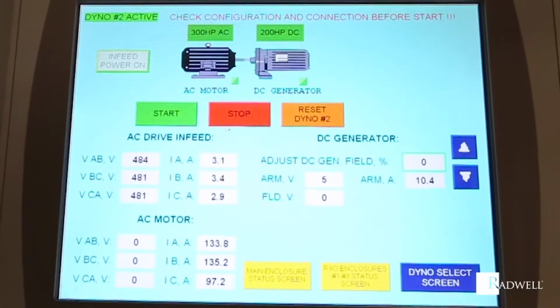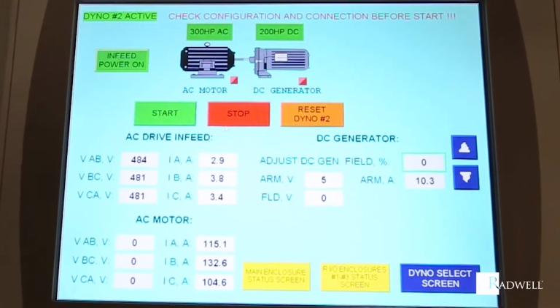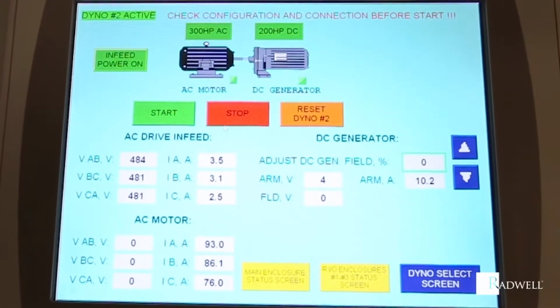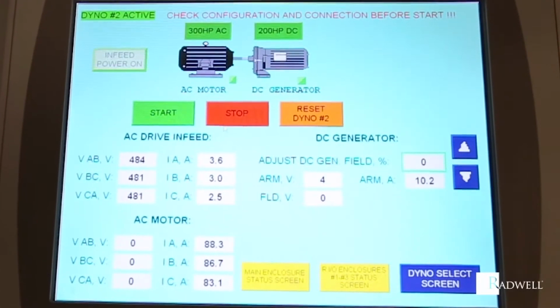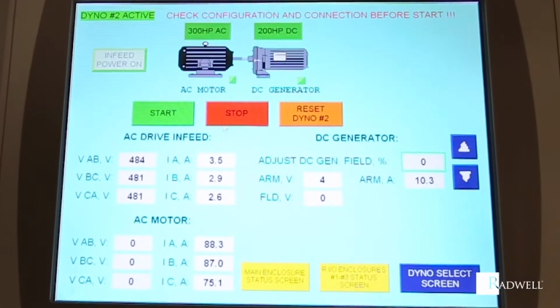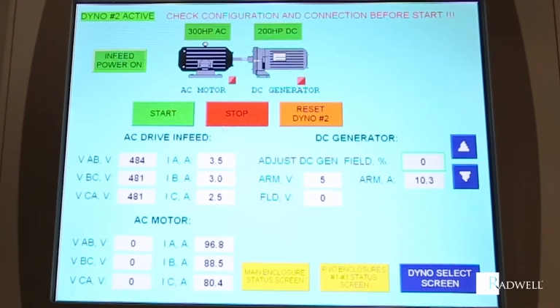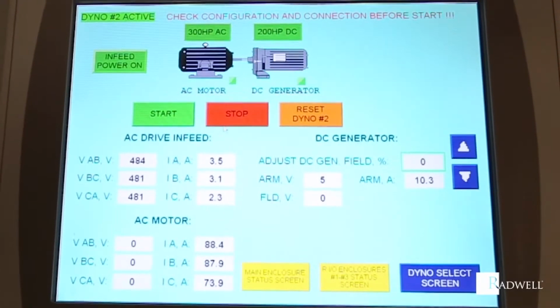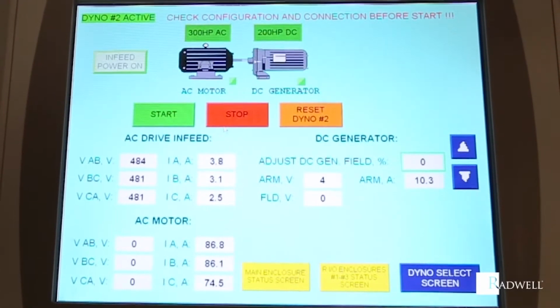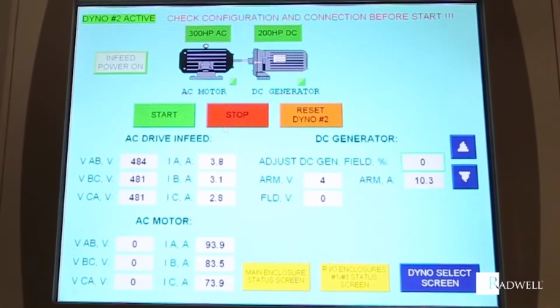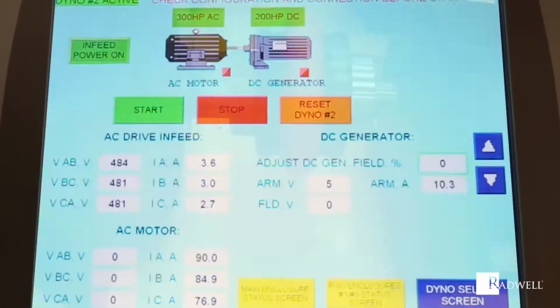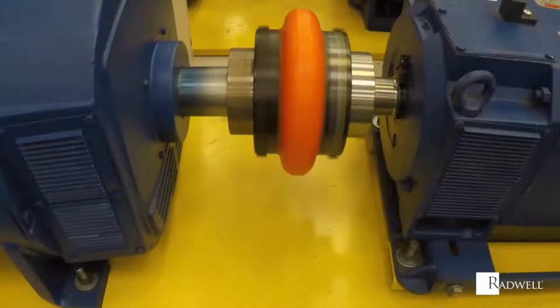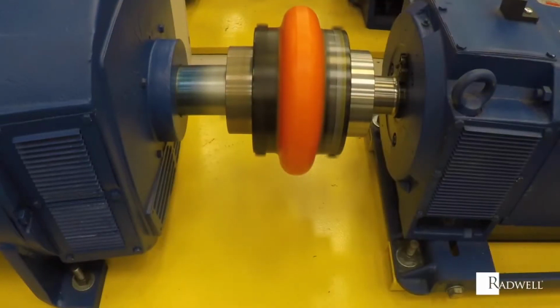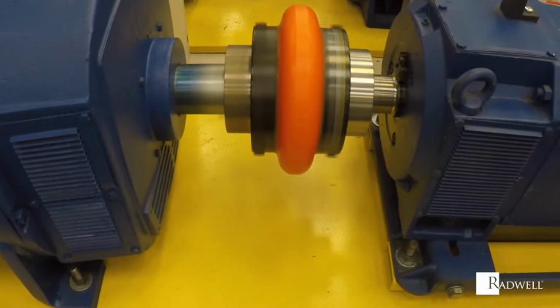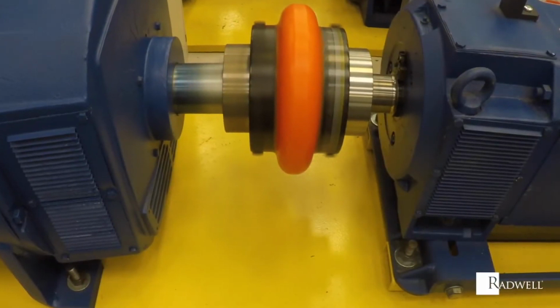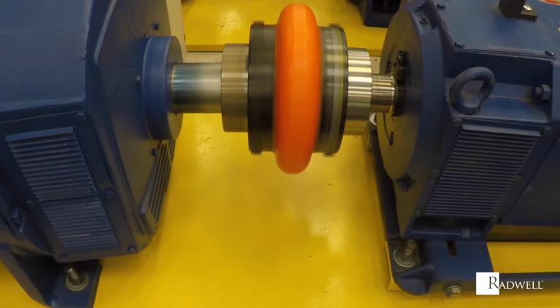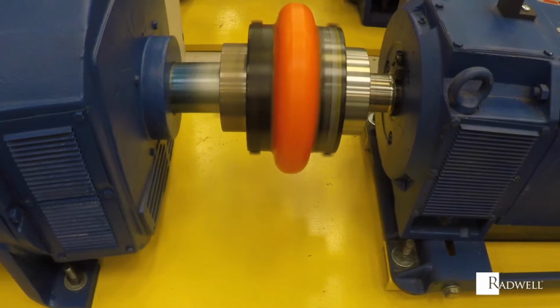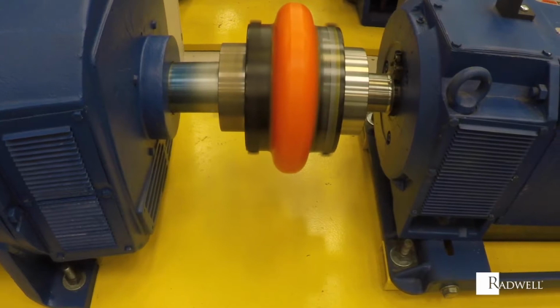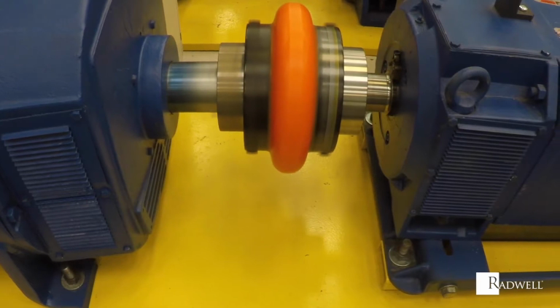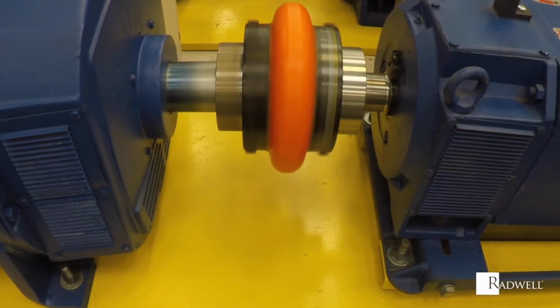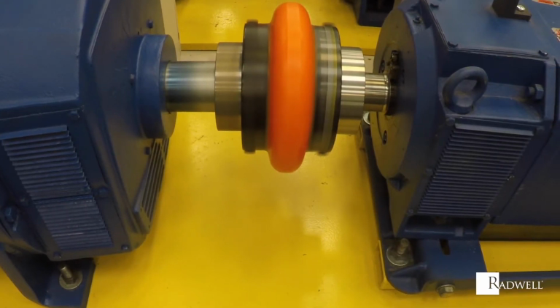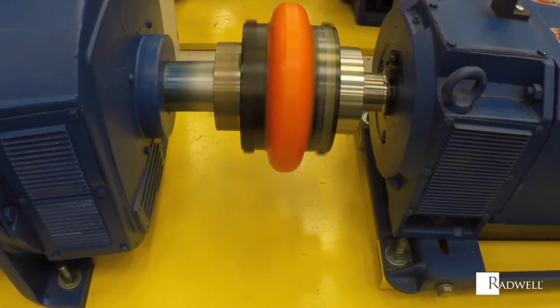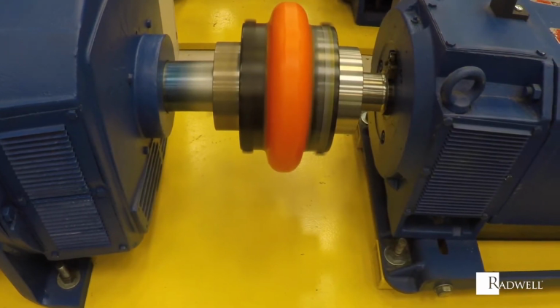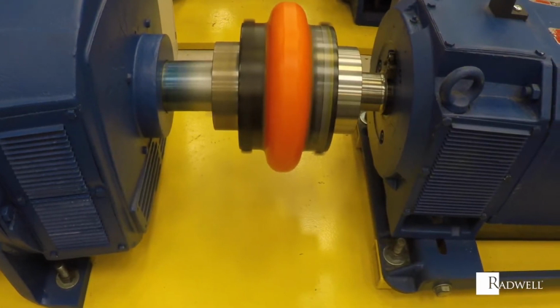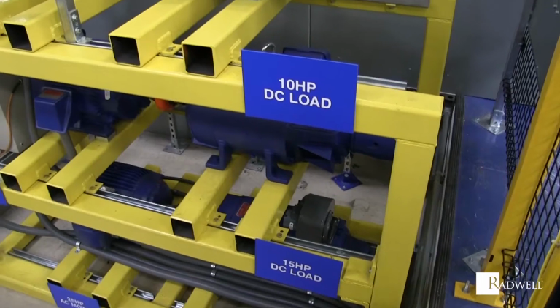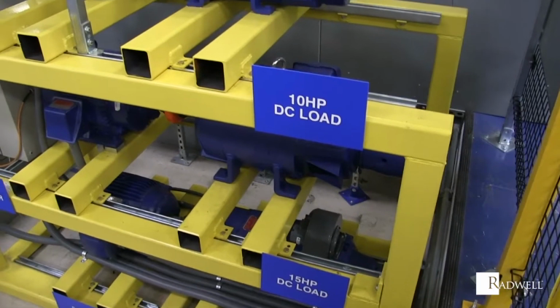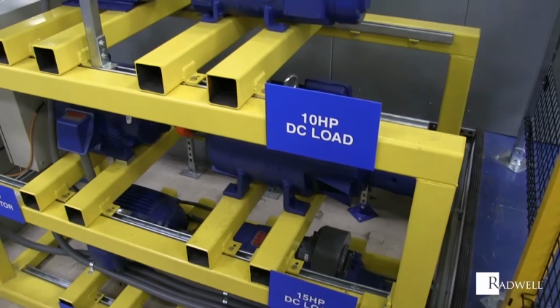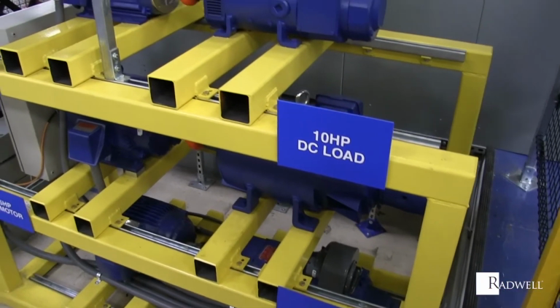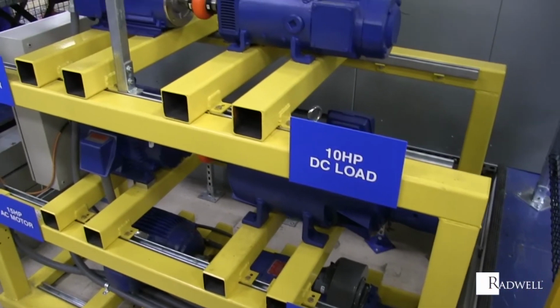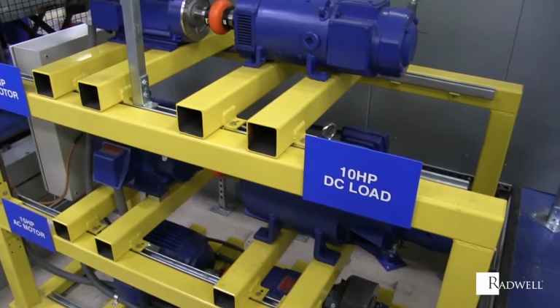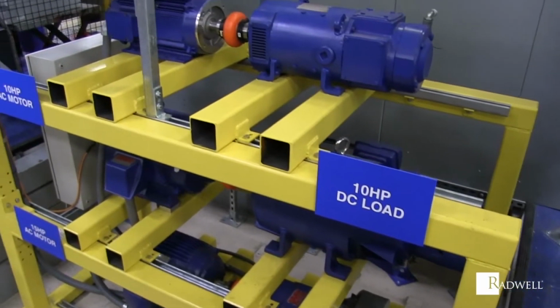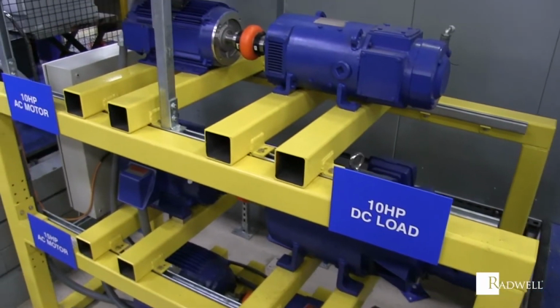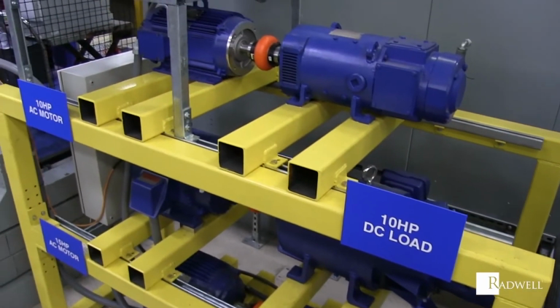The rotational speed is found by measuring the number of times the drive shaft moves. This allows you to find the given power and torque needed to operate an engine.